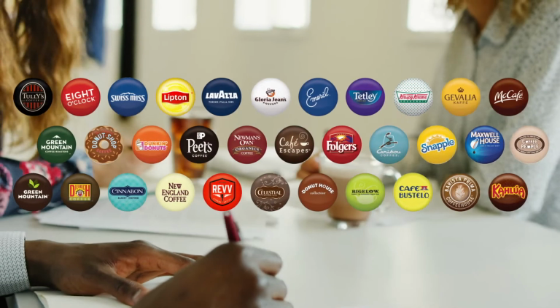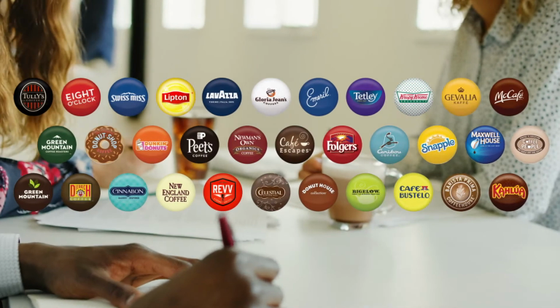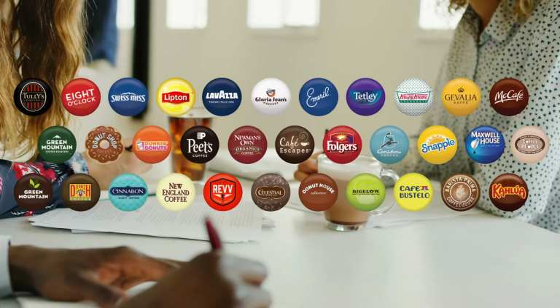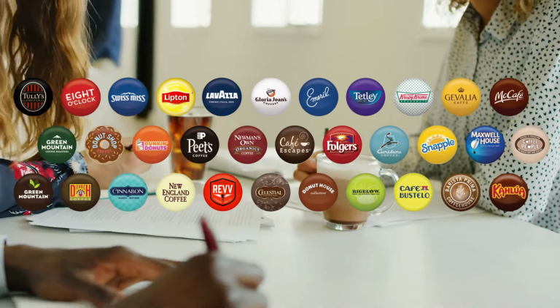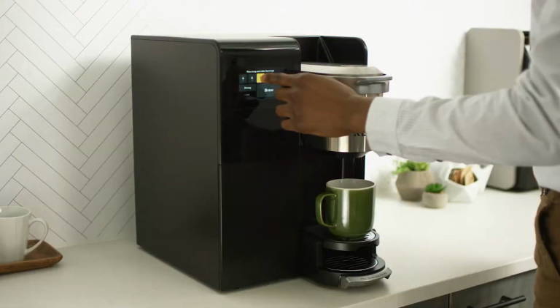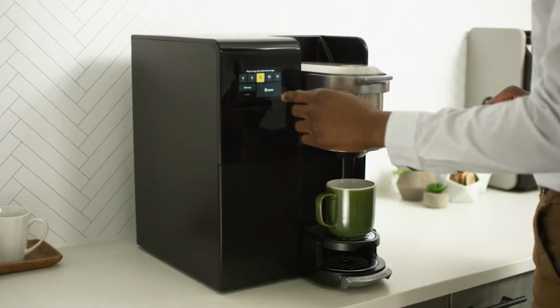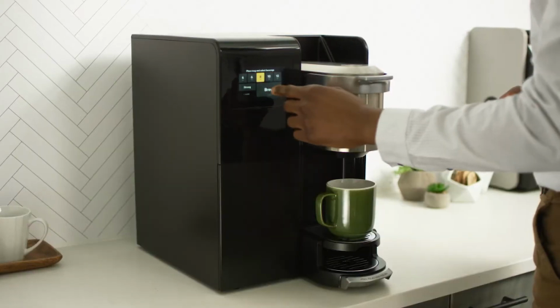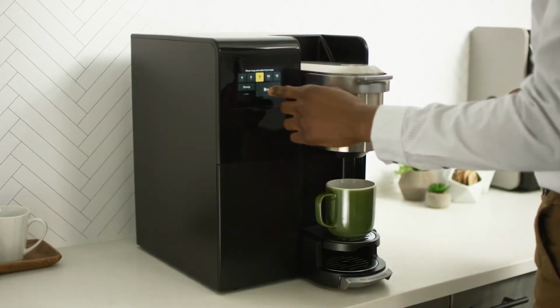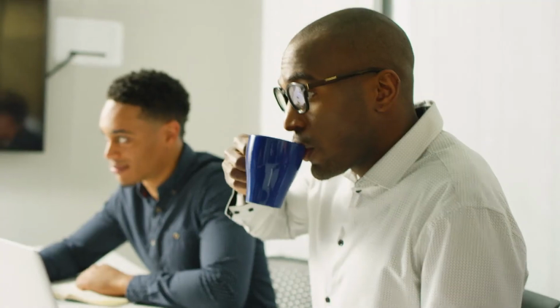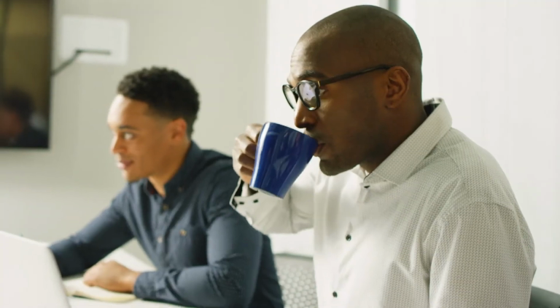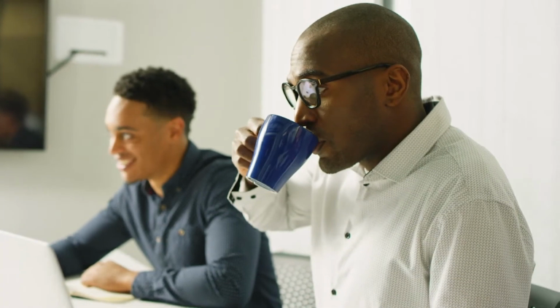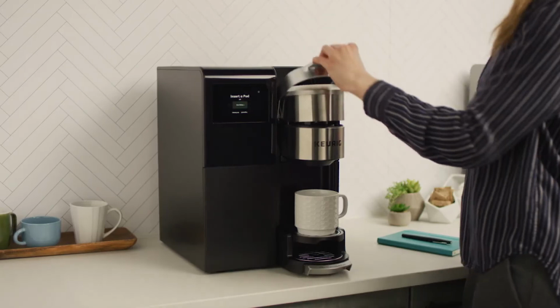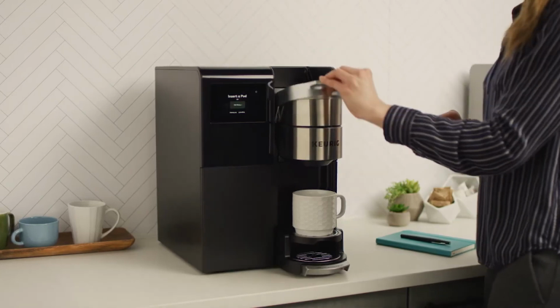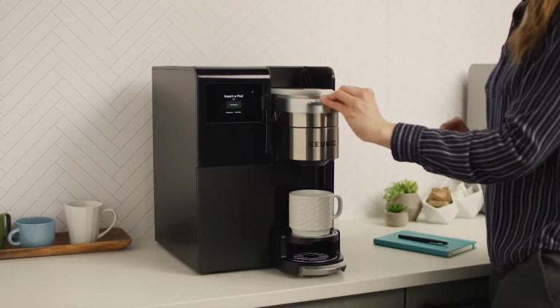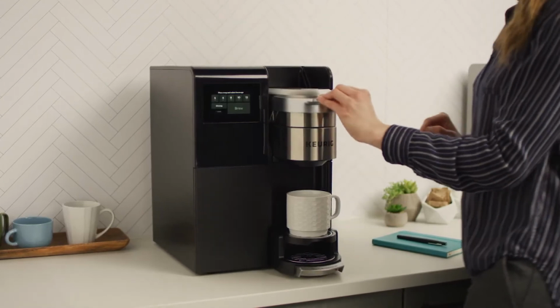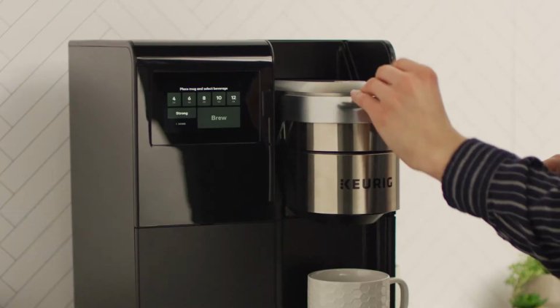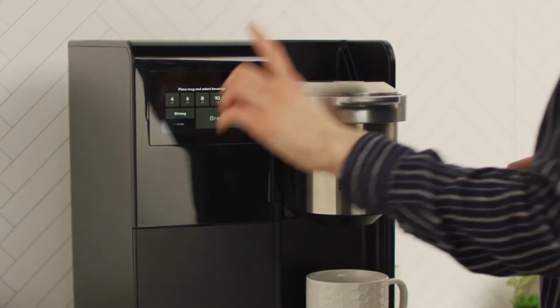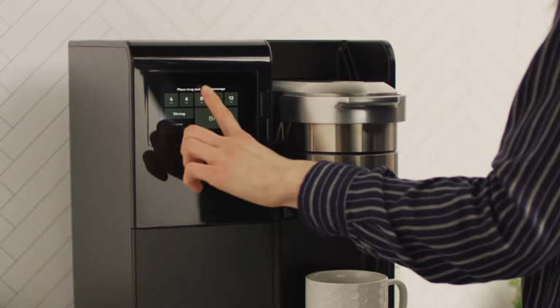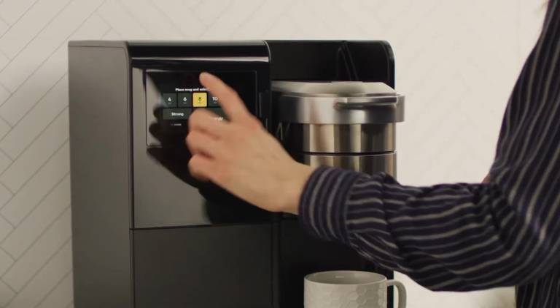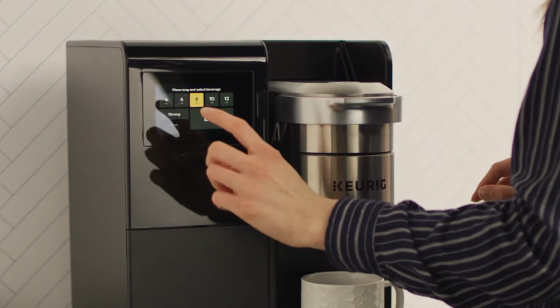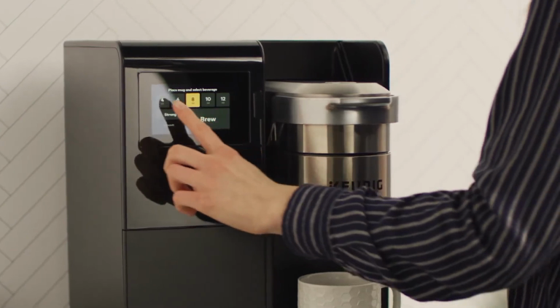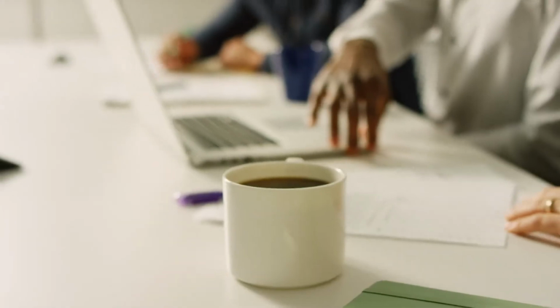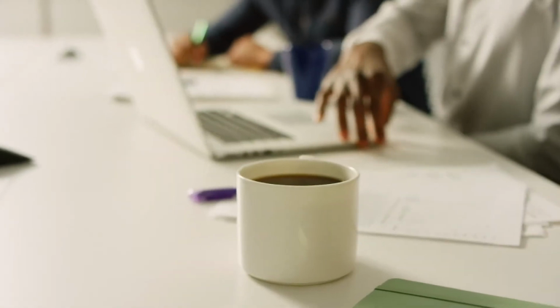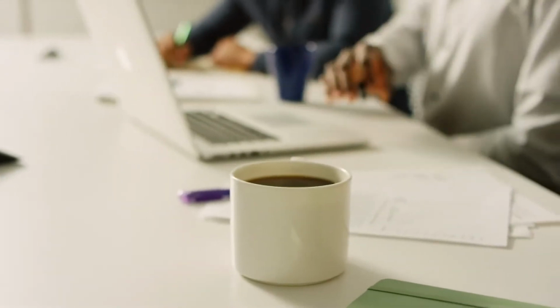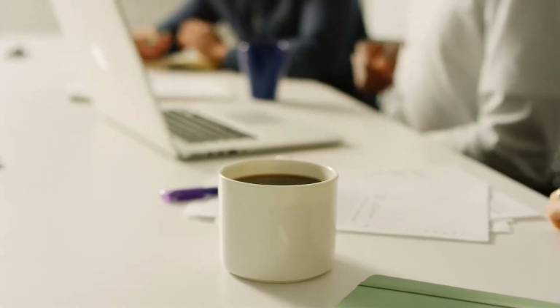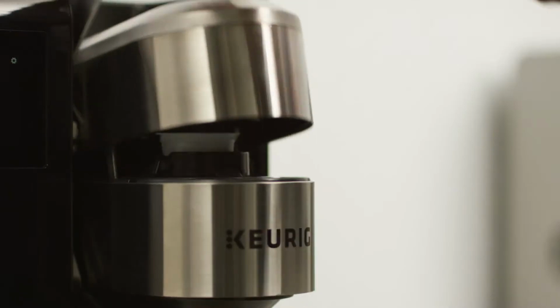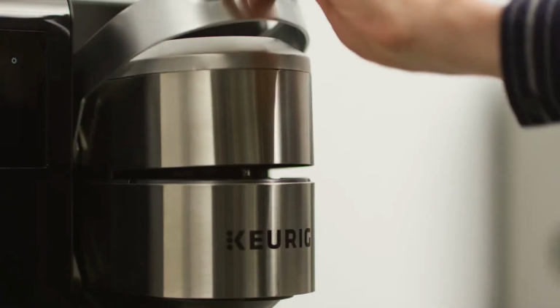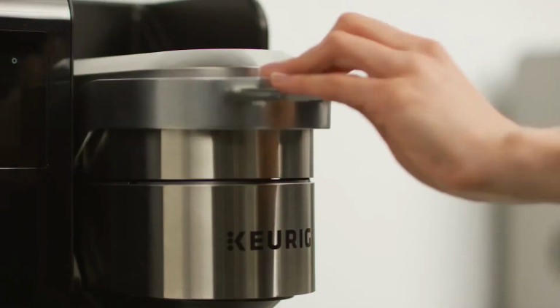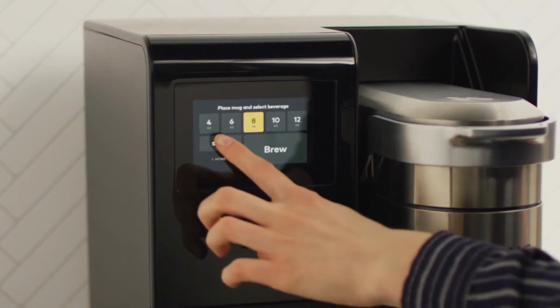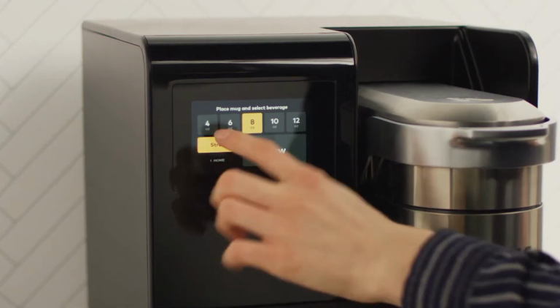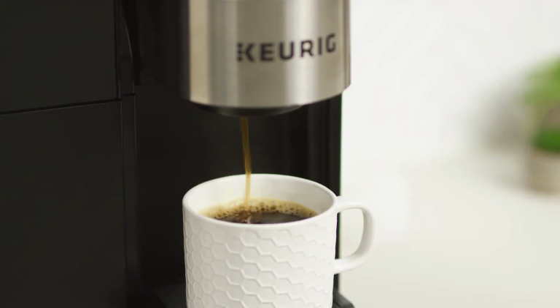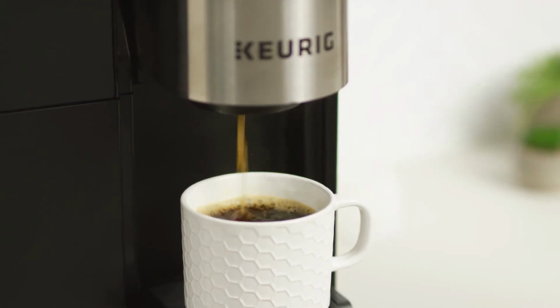cocoa, and tea, all at the touch of a screen. Choose from 5 cup sizes, from 4 to 12 ounces. Increase your coffee's strength and intensity with strong brew.